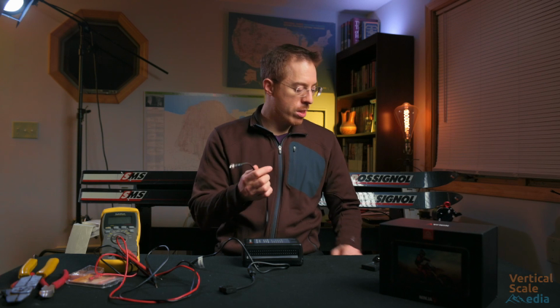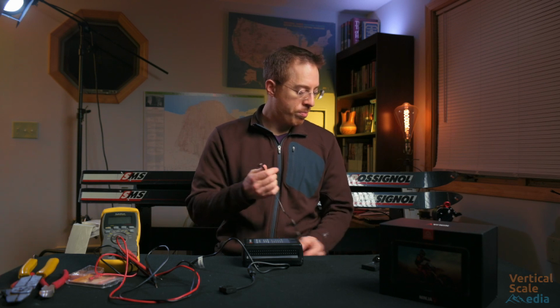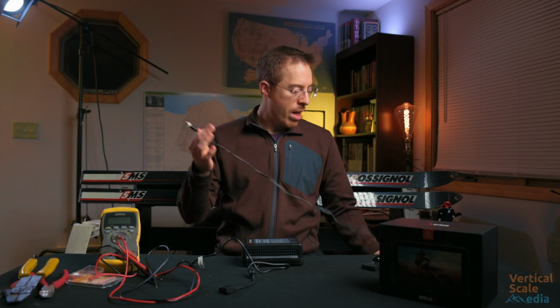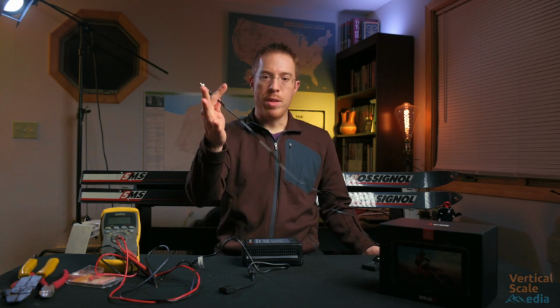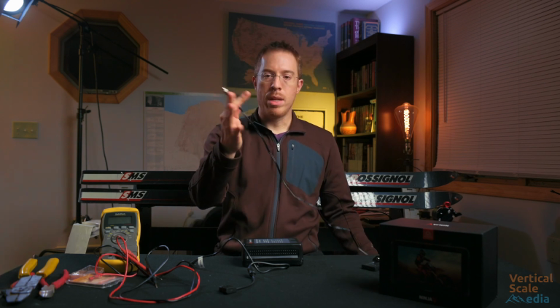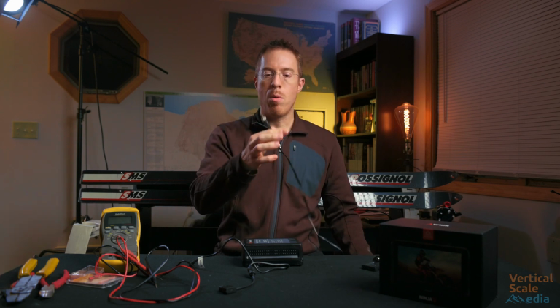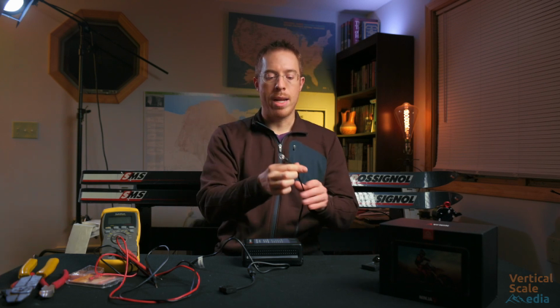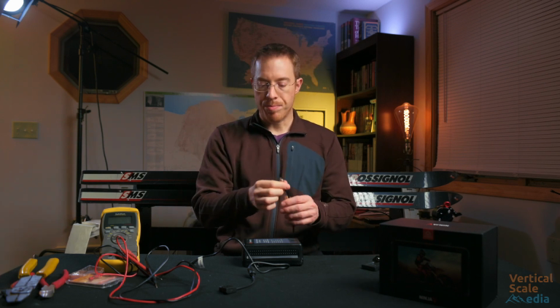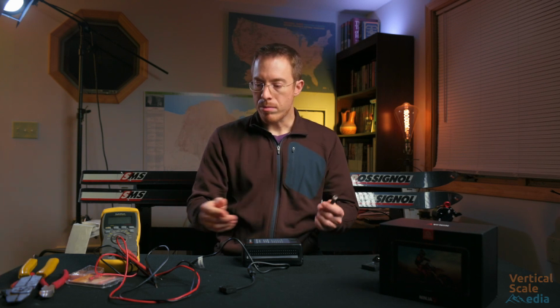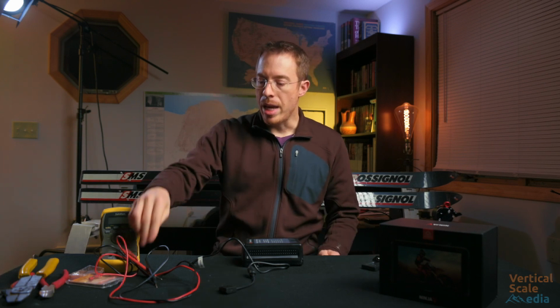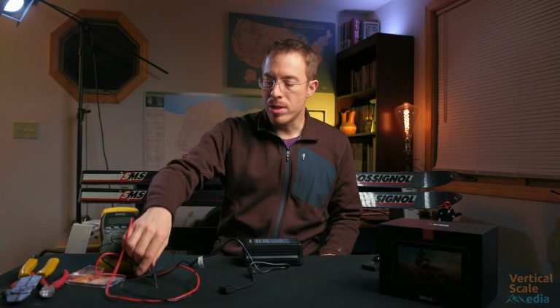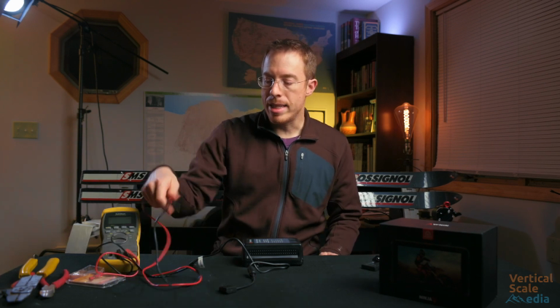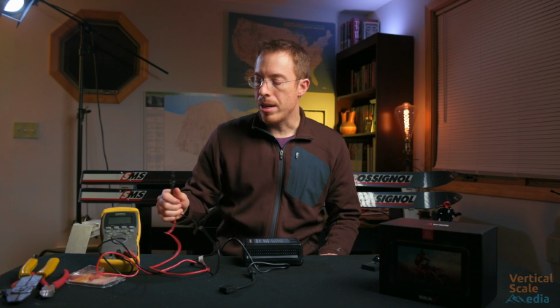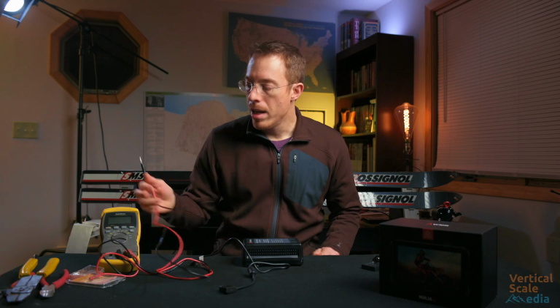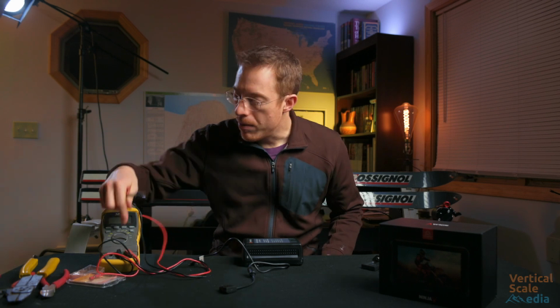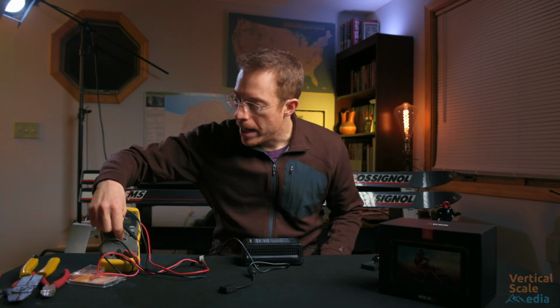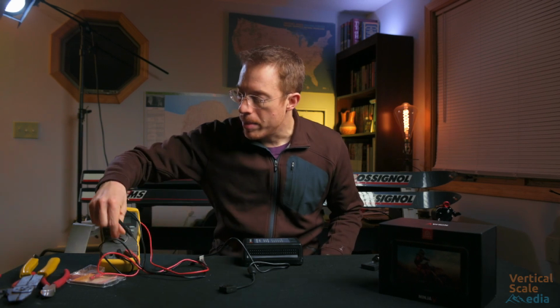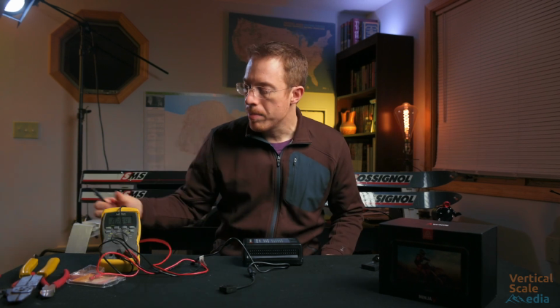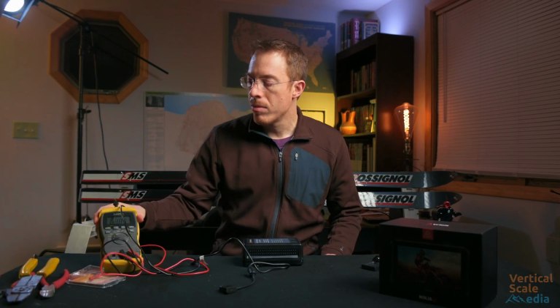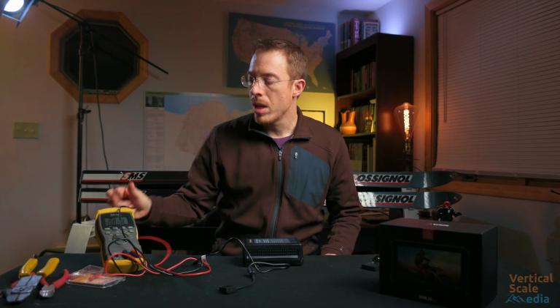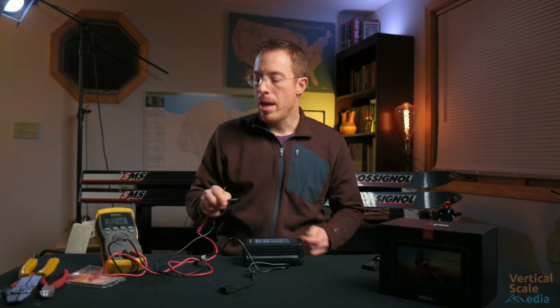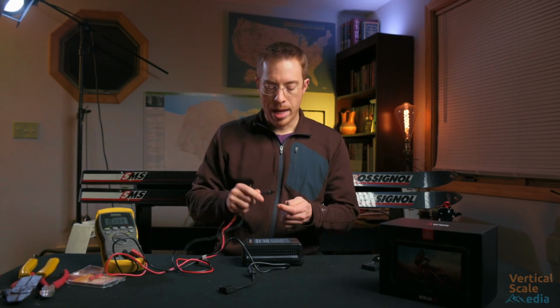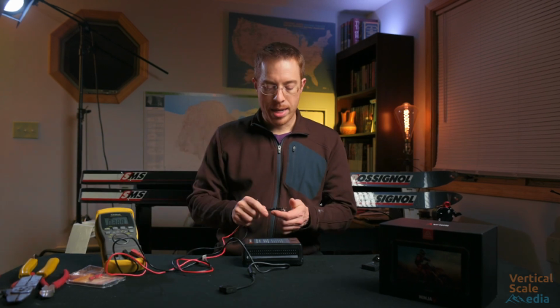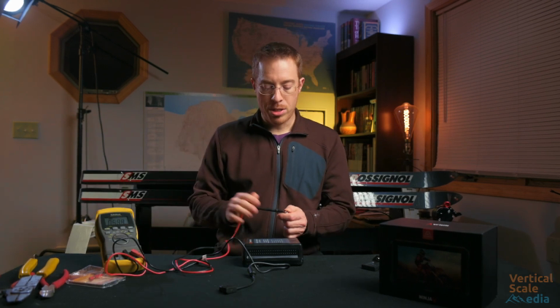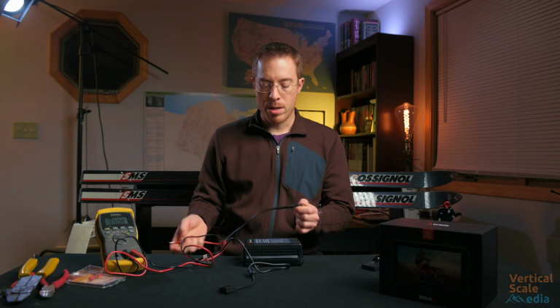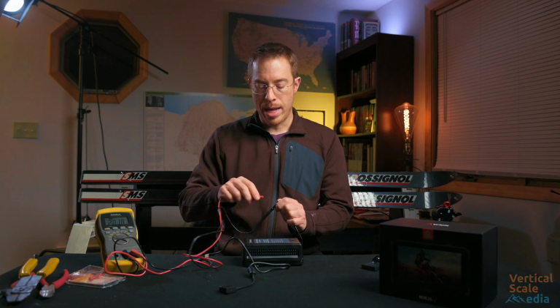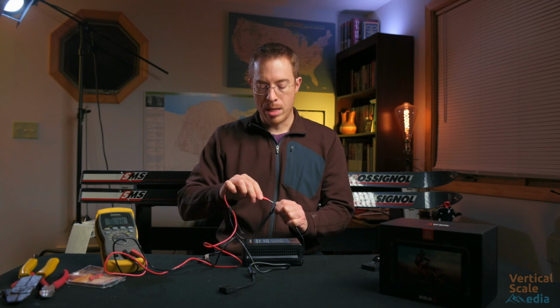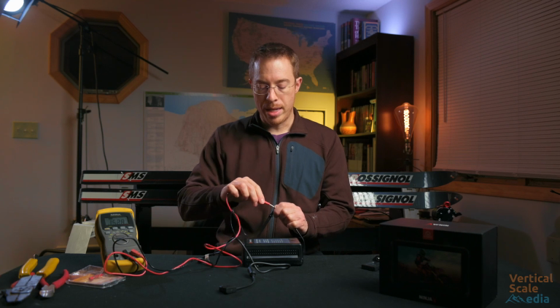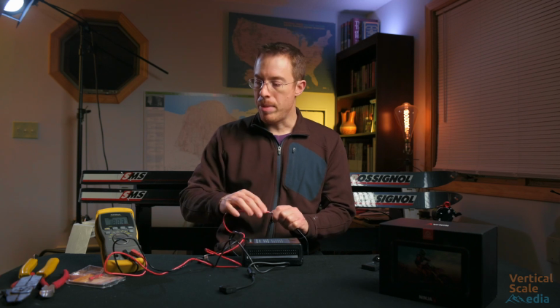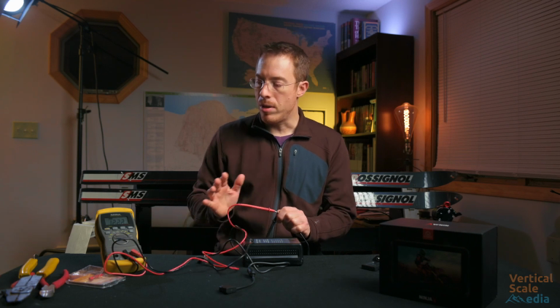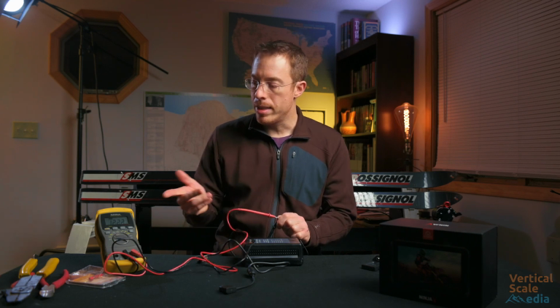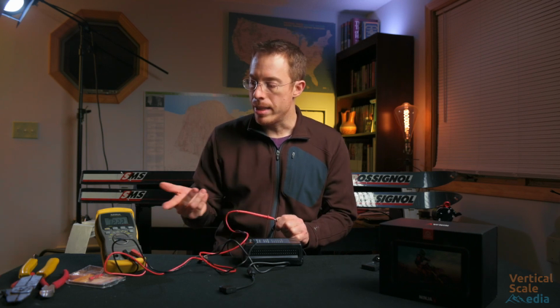I have this plugged into my wall right now and just for sanity's sake I have used a multimeter and checked to make sure that the center pin is positive on this — and it is.